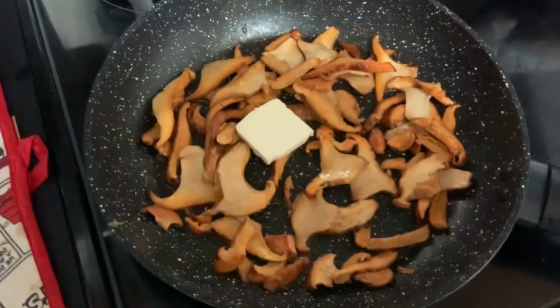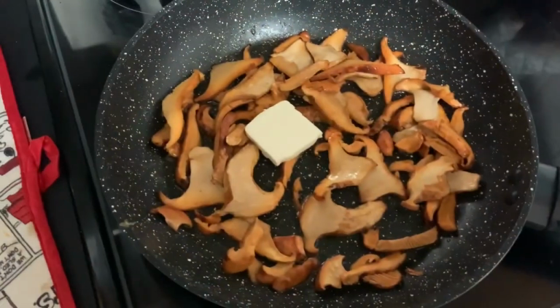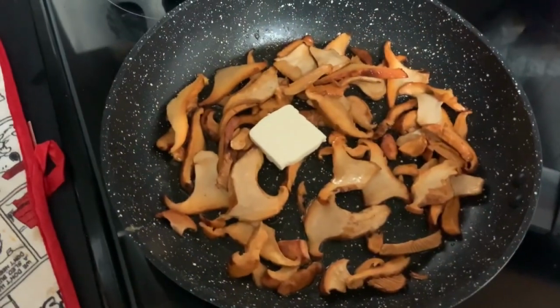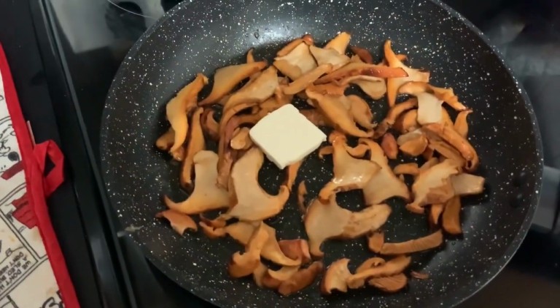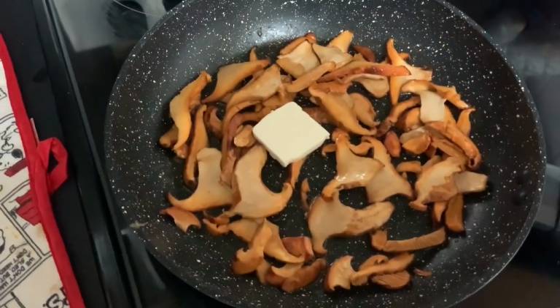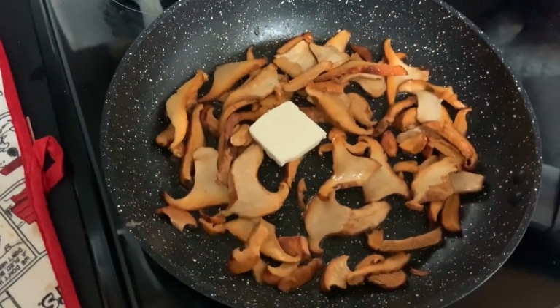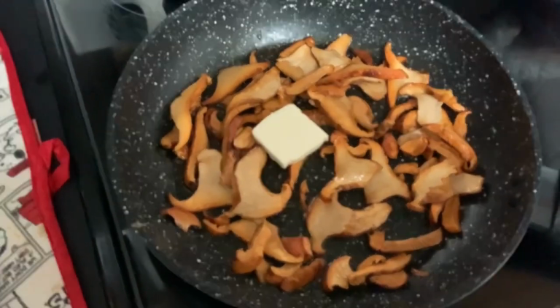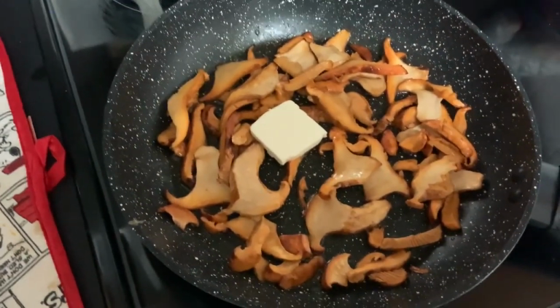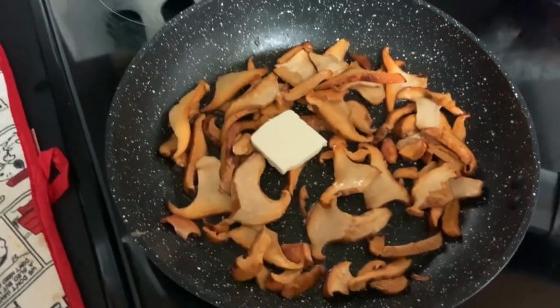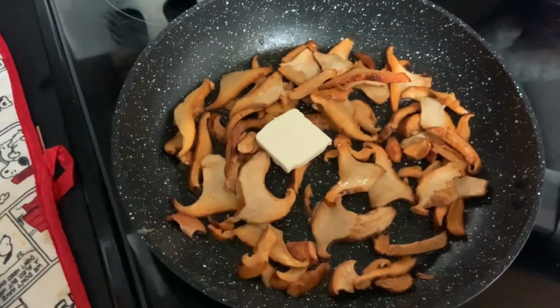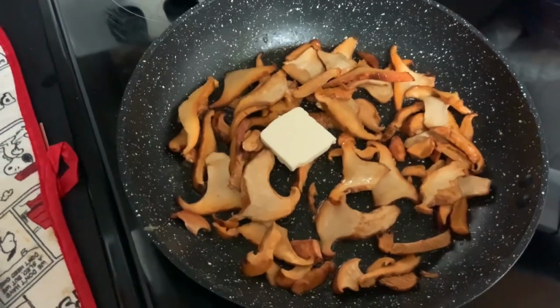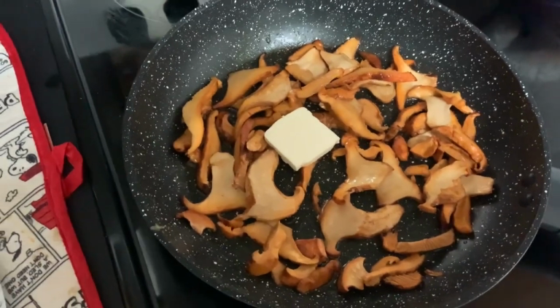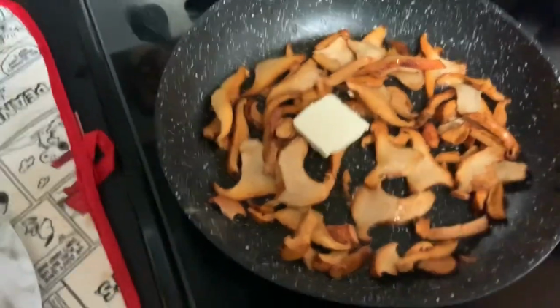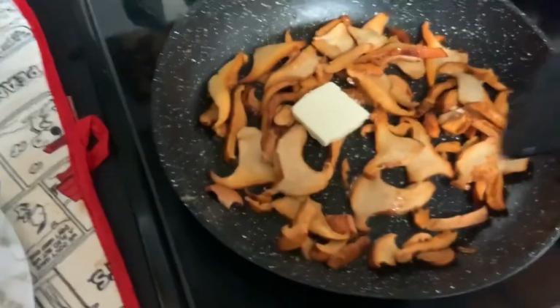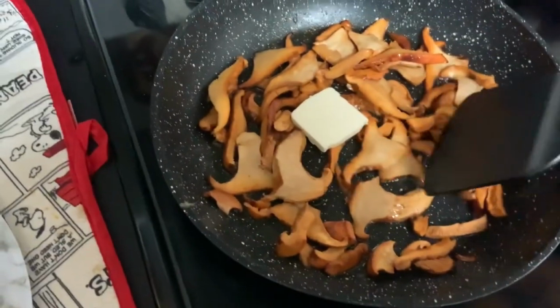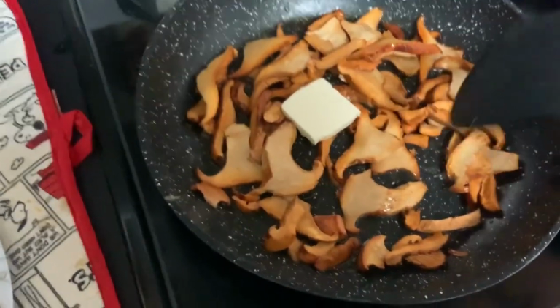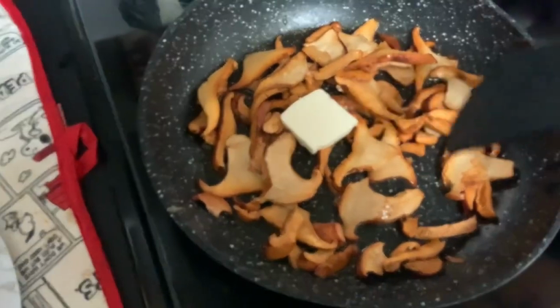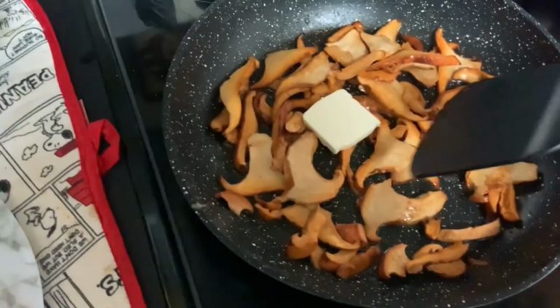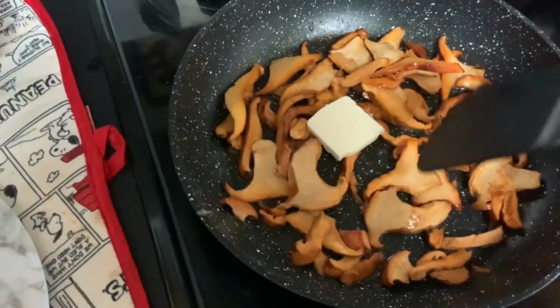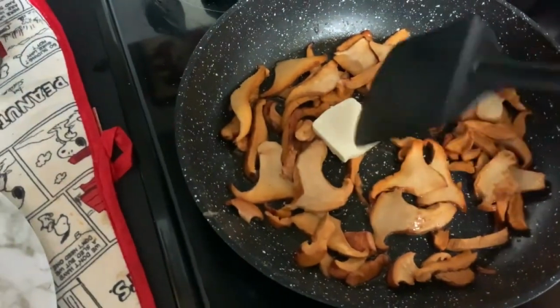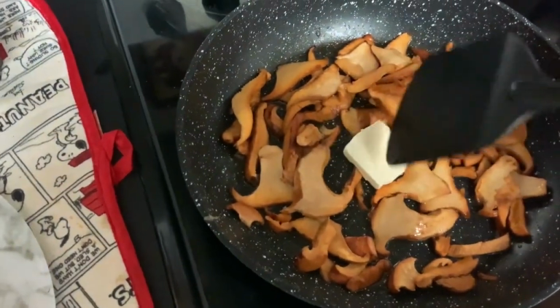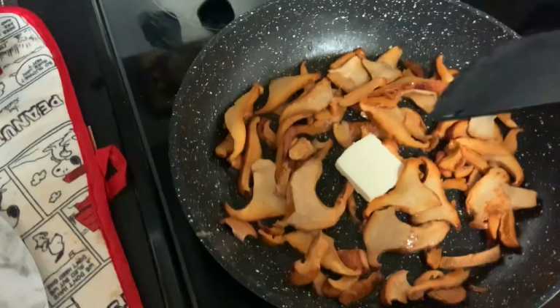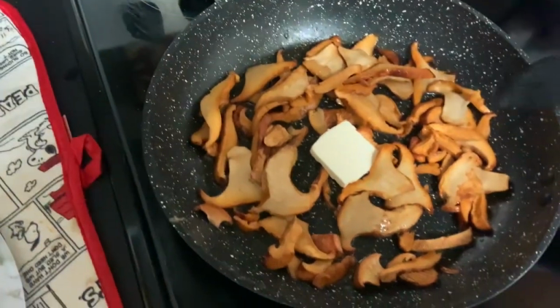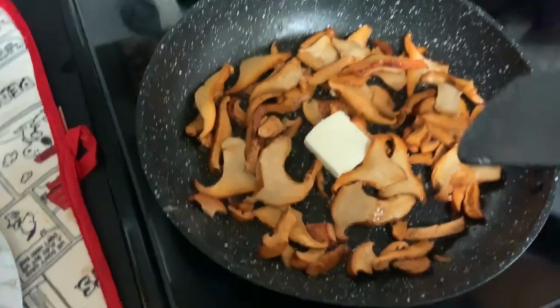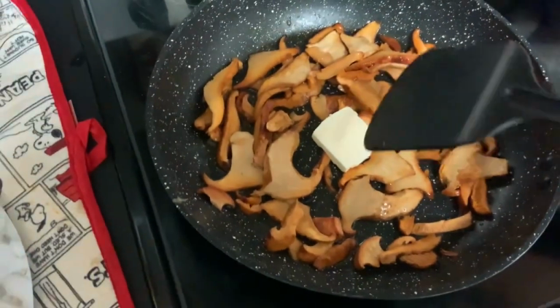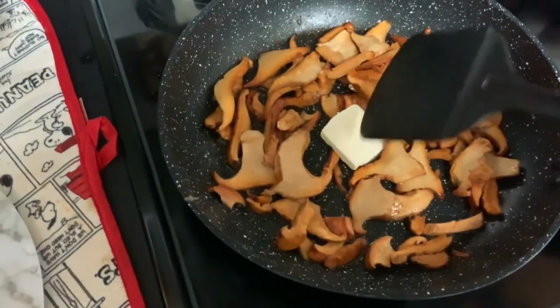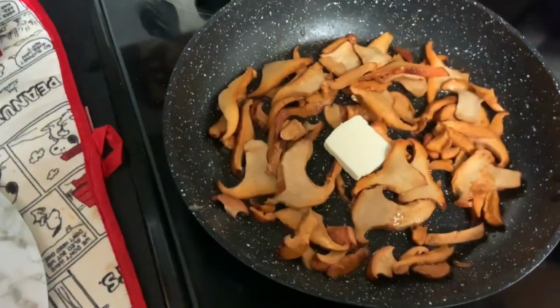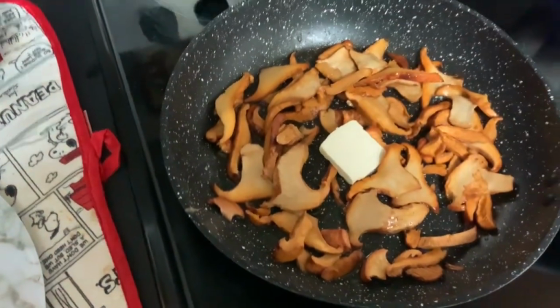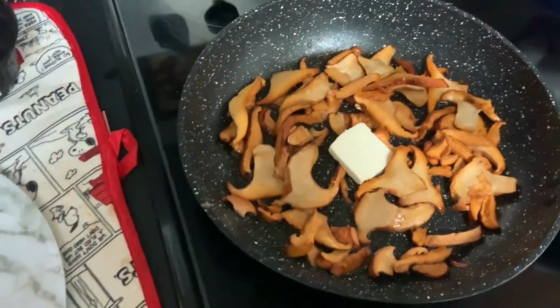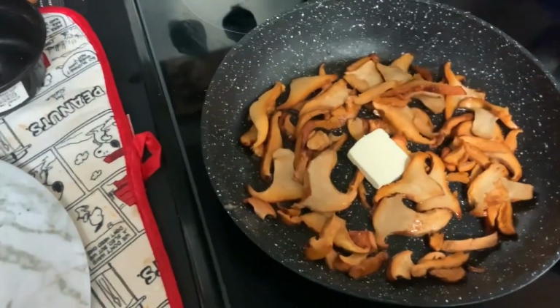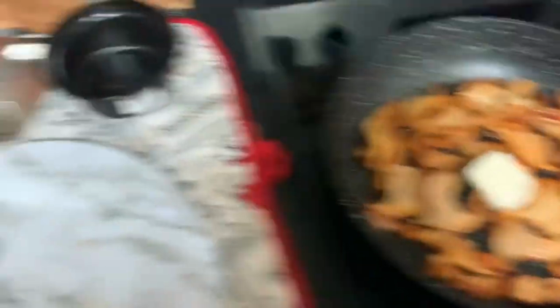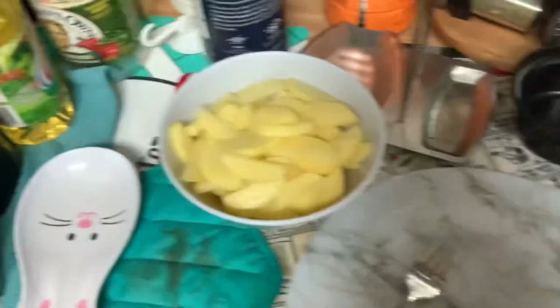I was cooking my chanterelles and I figured out I need to get the potatoes ready. They were like five minutes in when I stopped, so I started back on and I put some butter and added some potato.